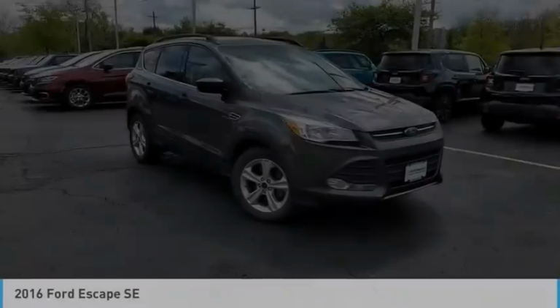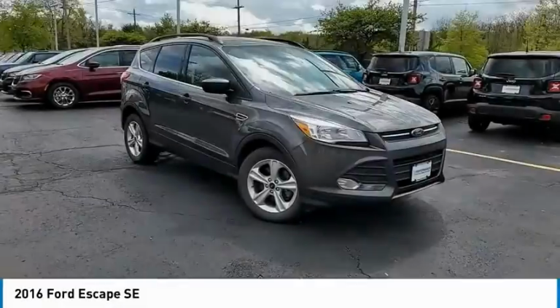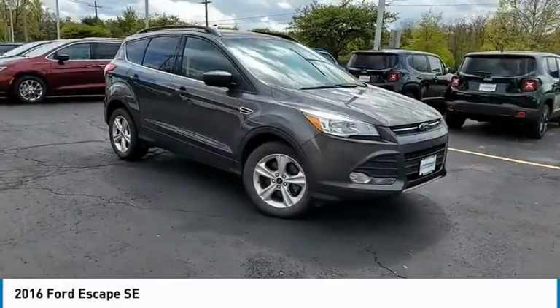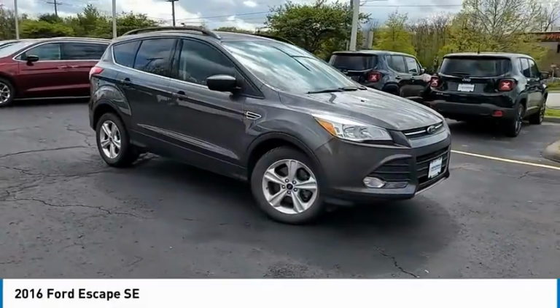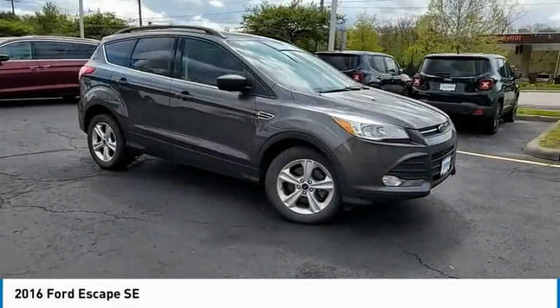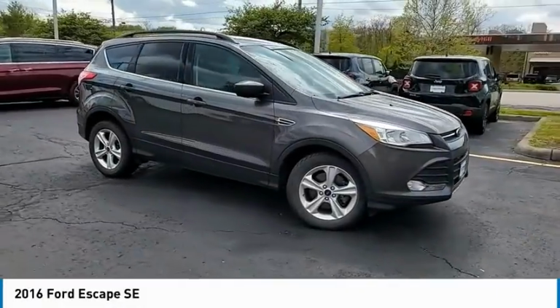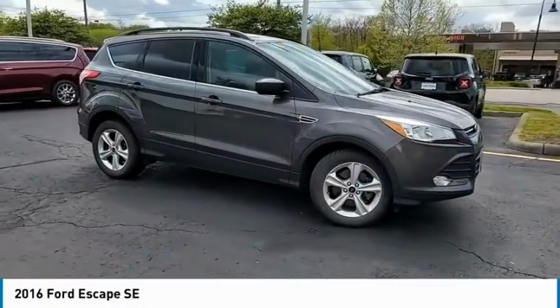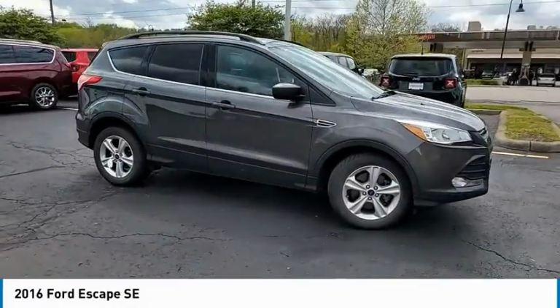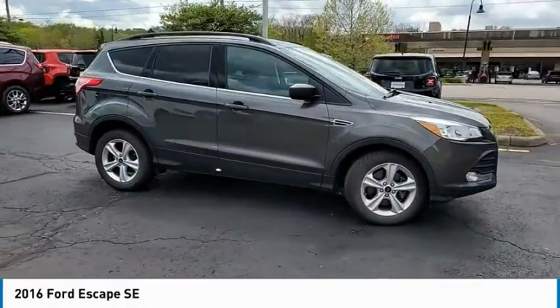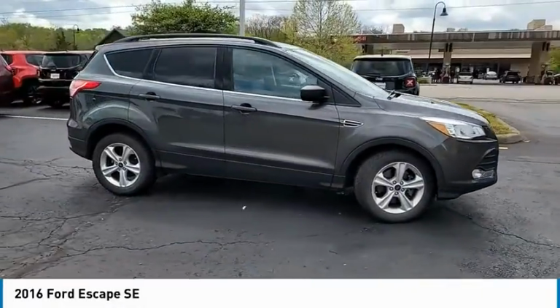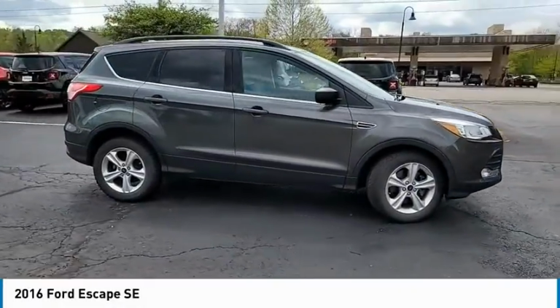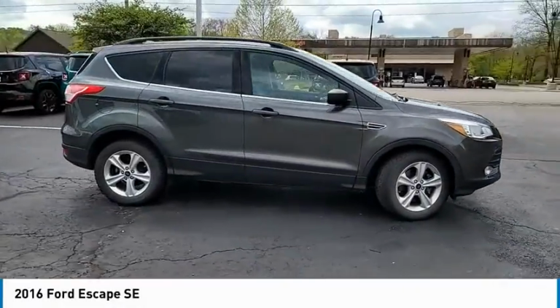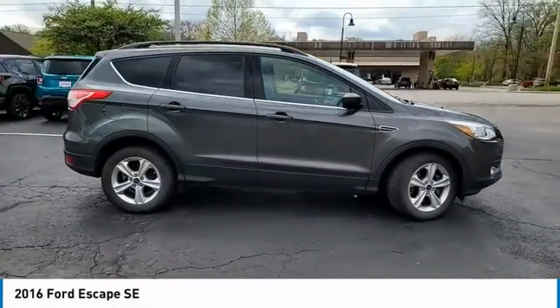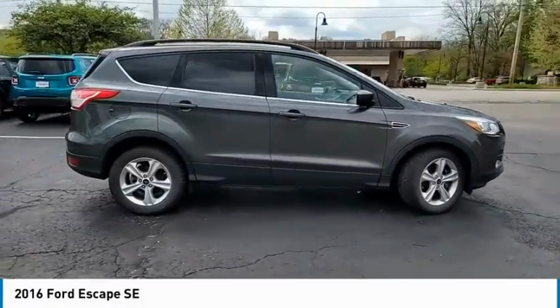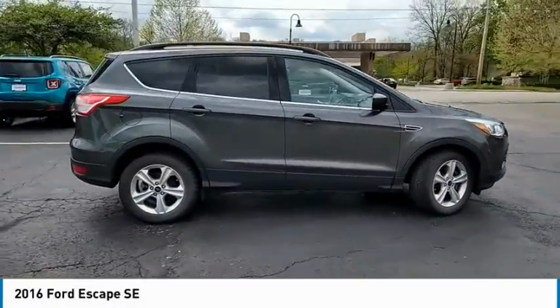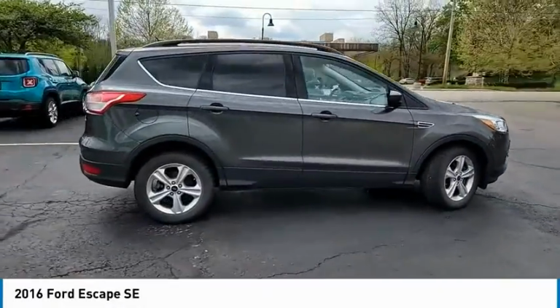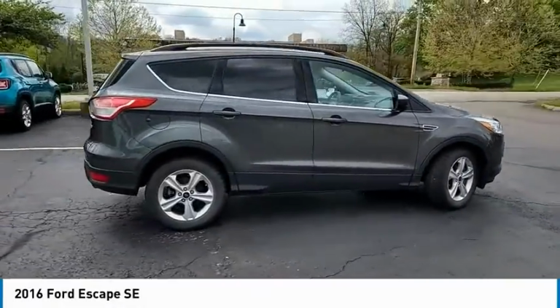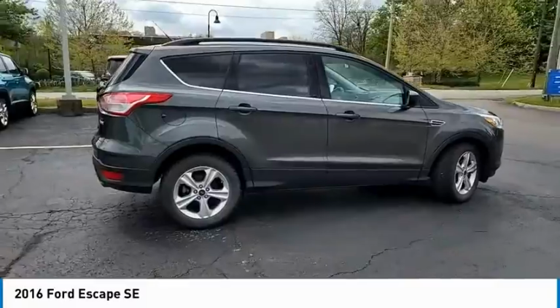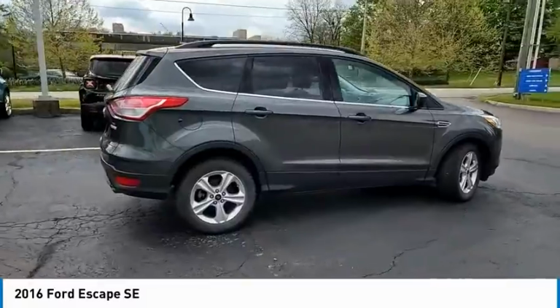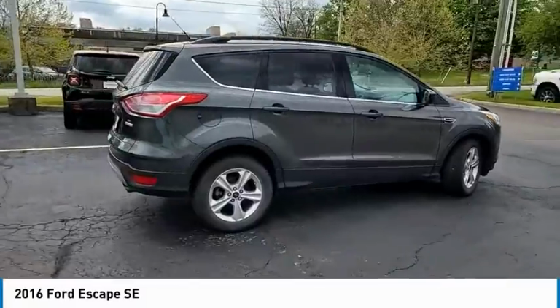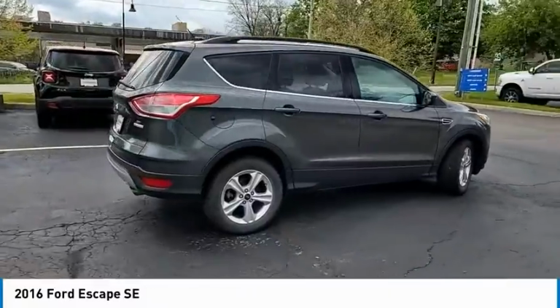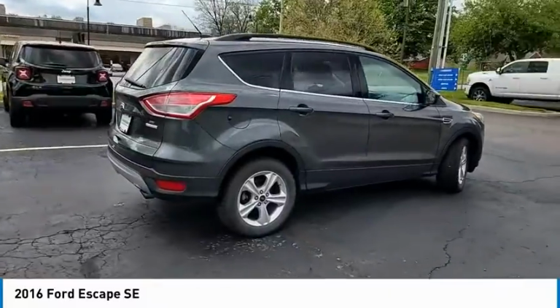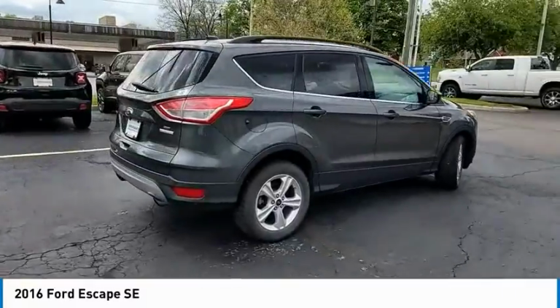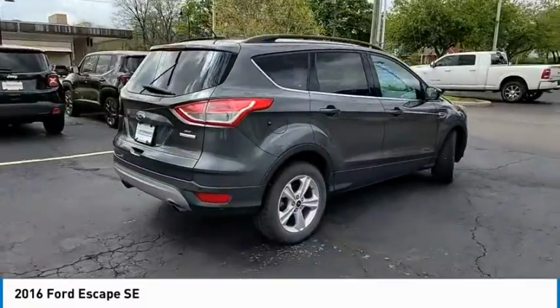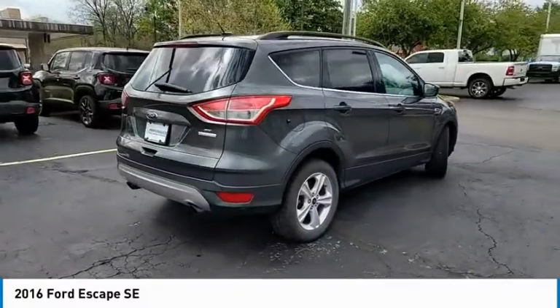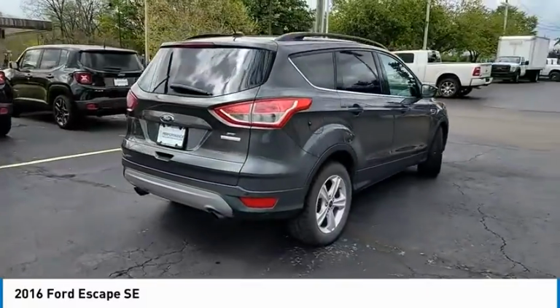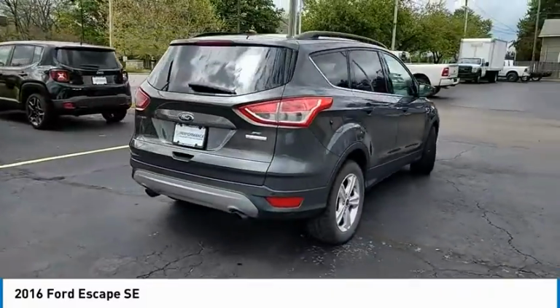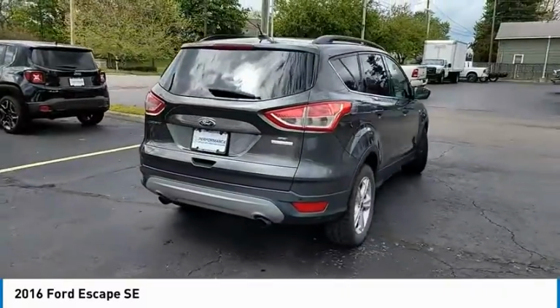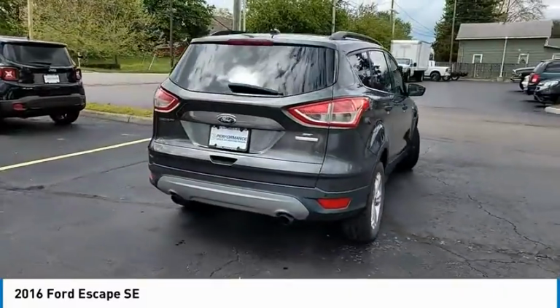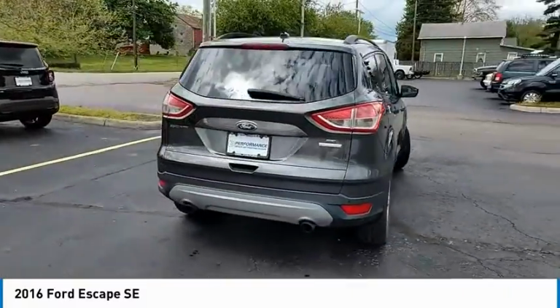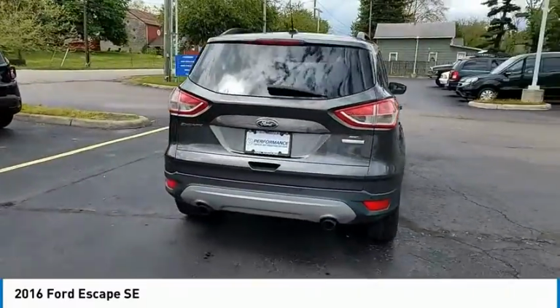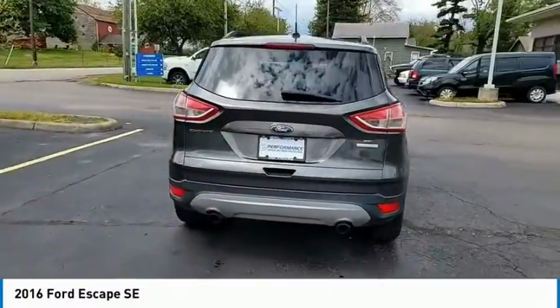Come test drive the 2016 Escape. Gas engines flex, tow, sip, and go with Ford Escape.